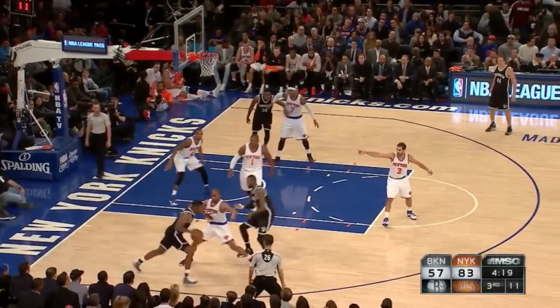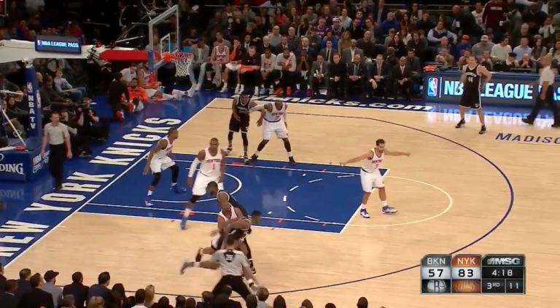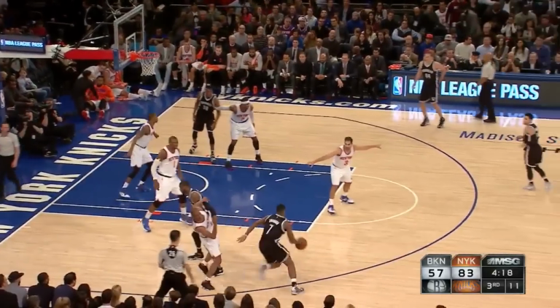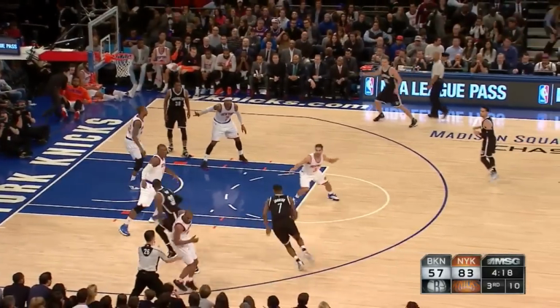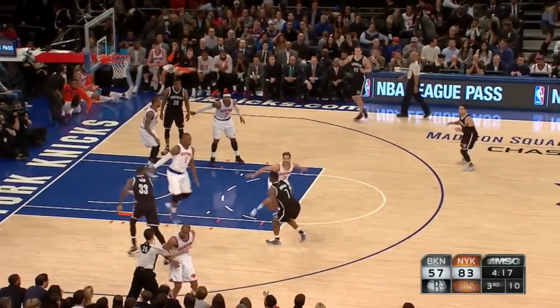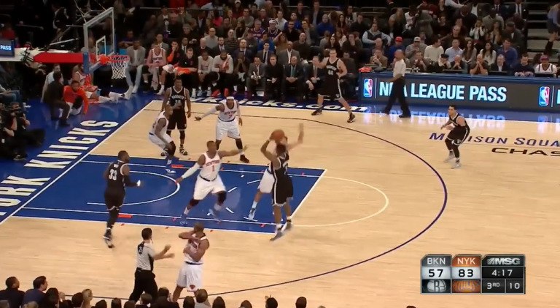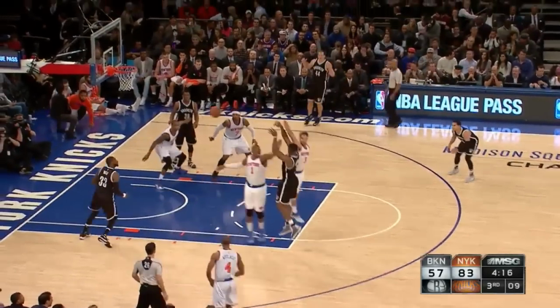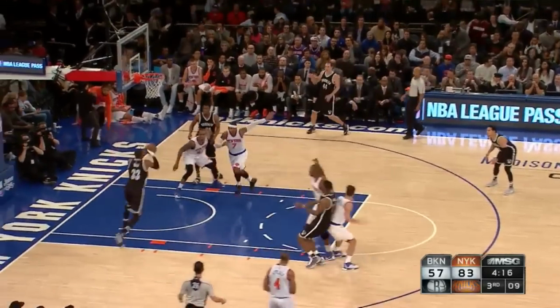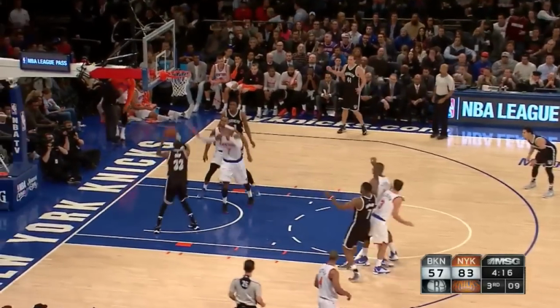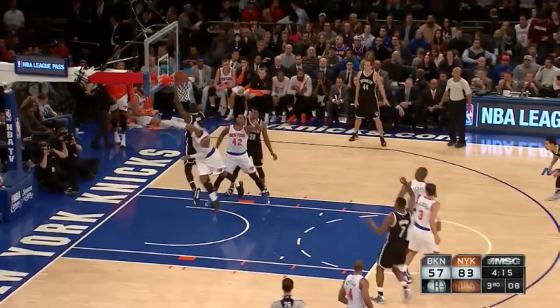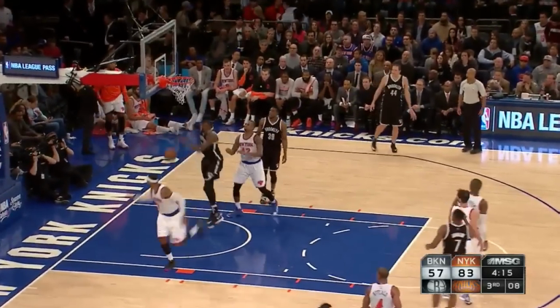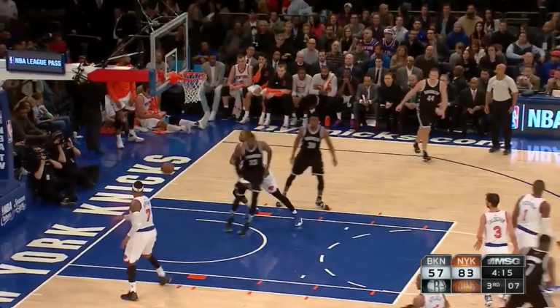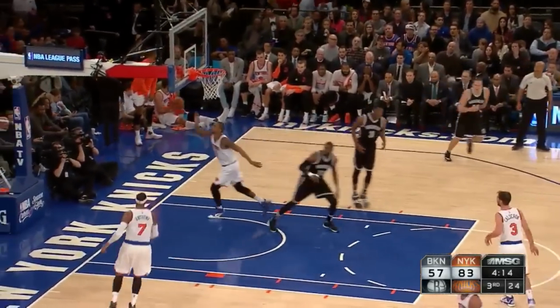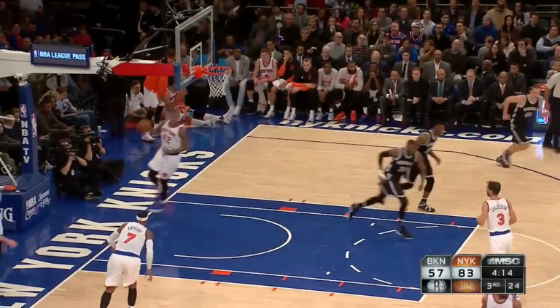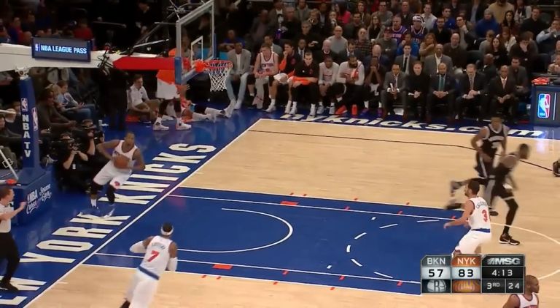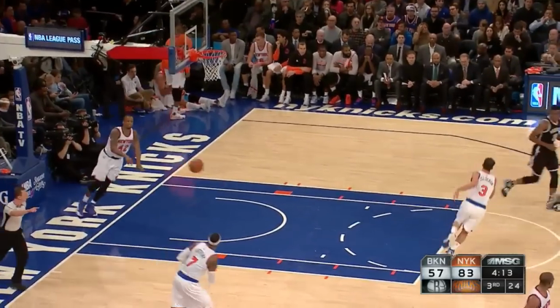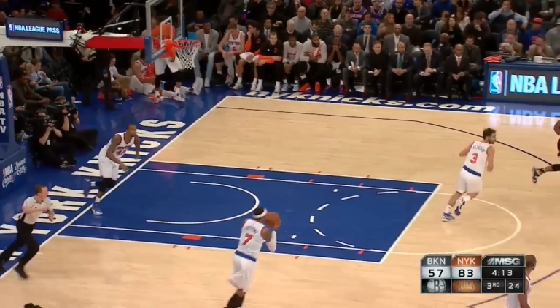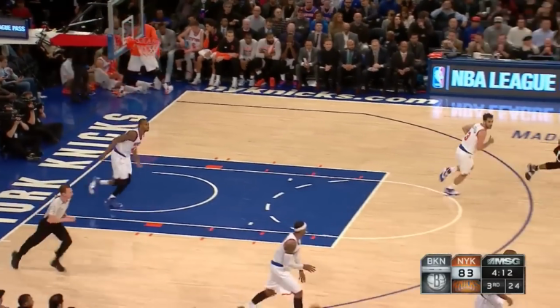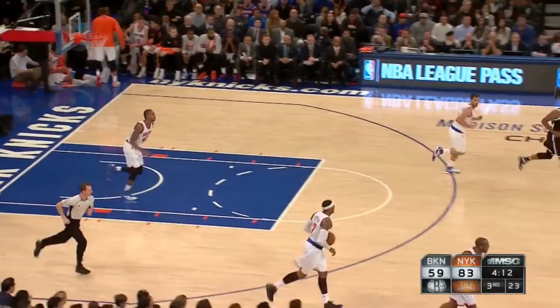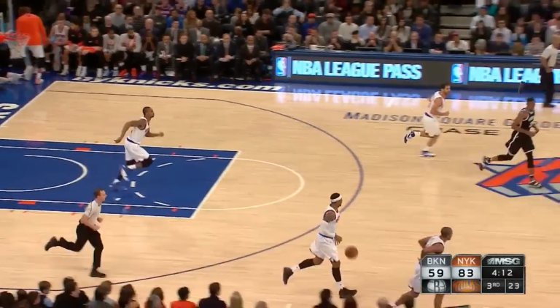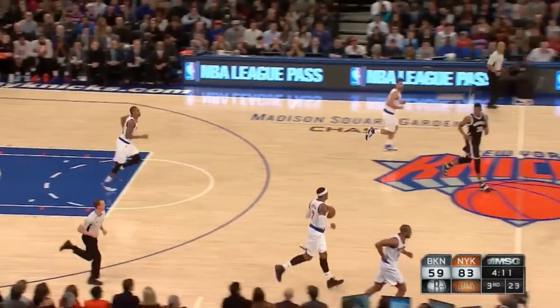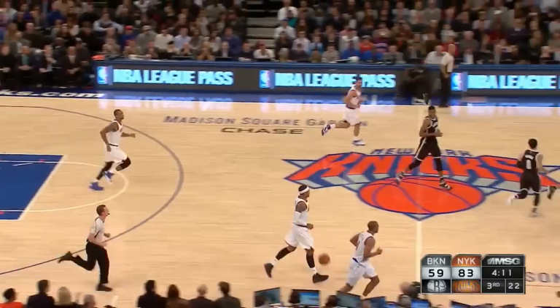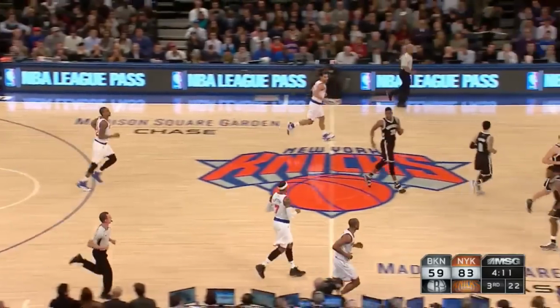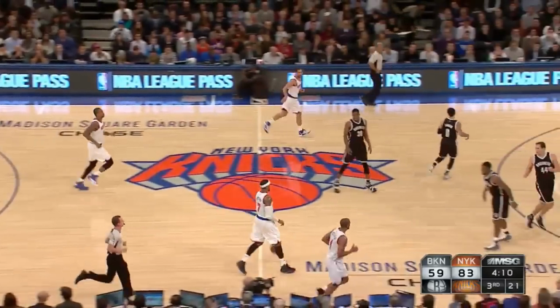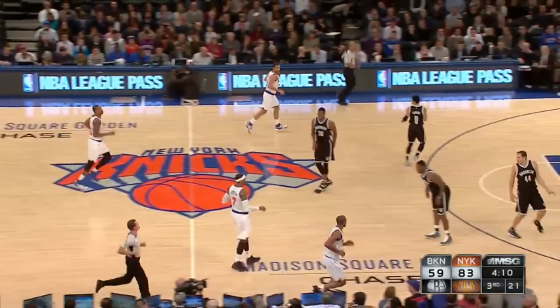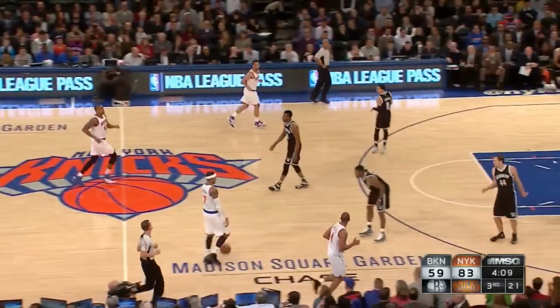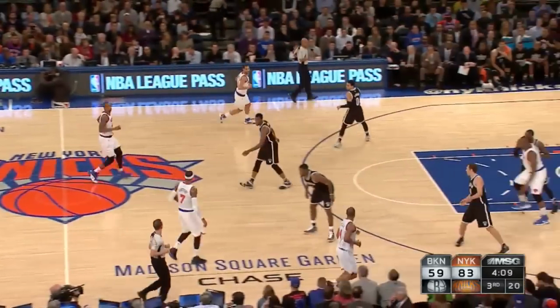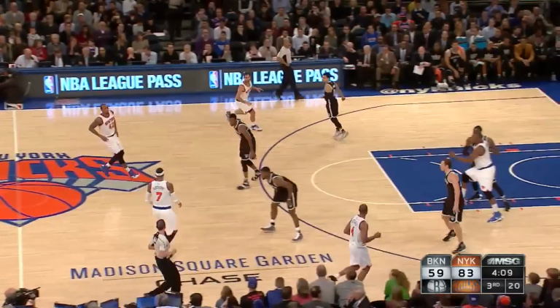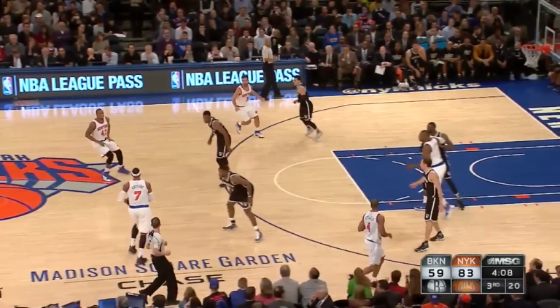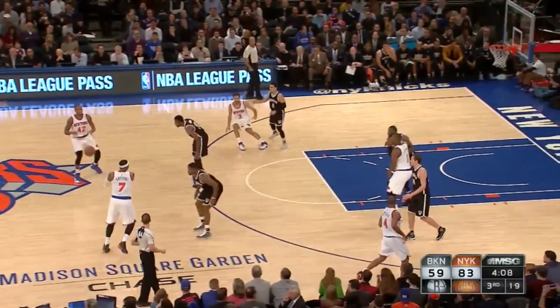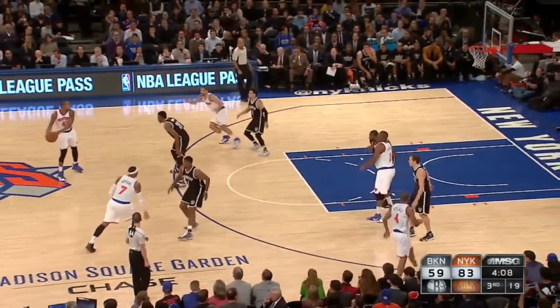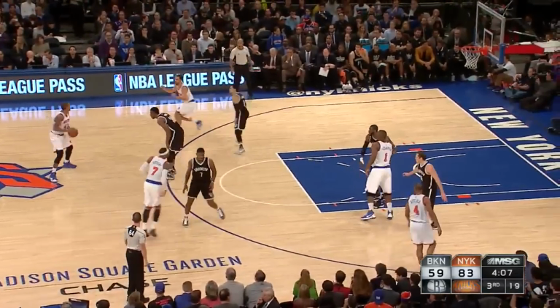Sprite. Johnson underneath for Reed. Willie Reed with his first points in the NBA.